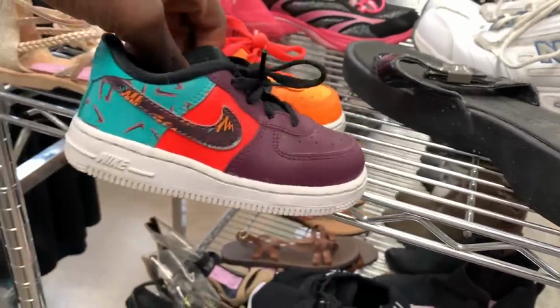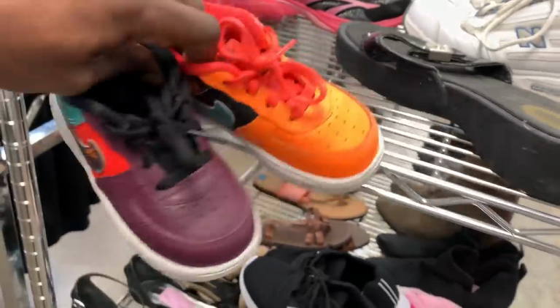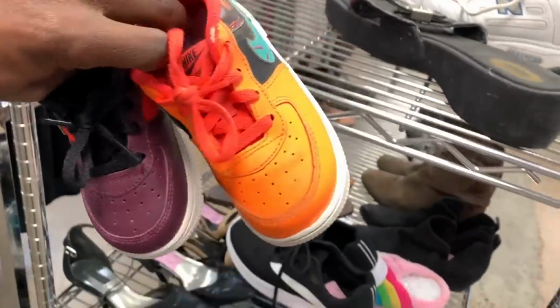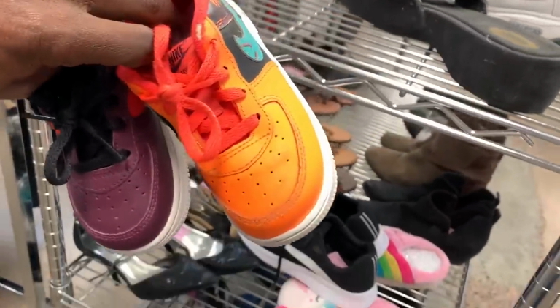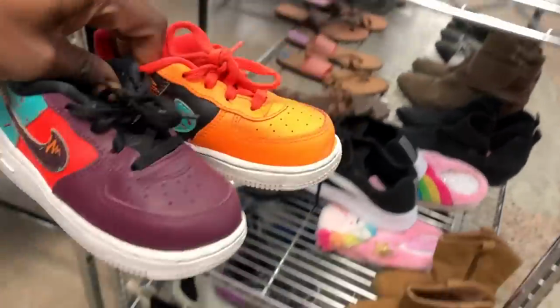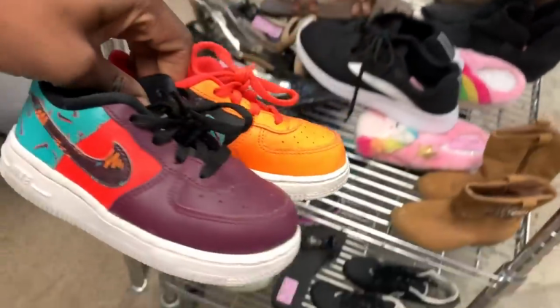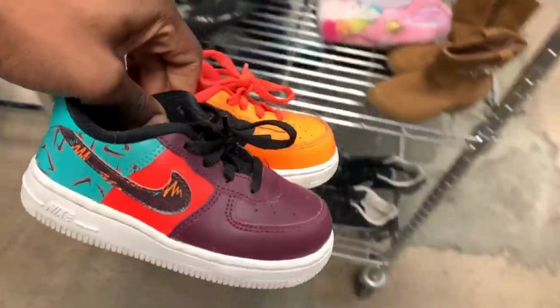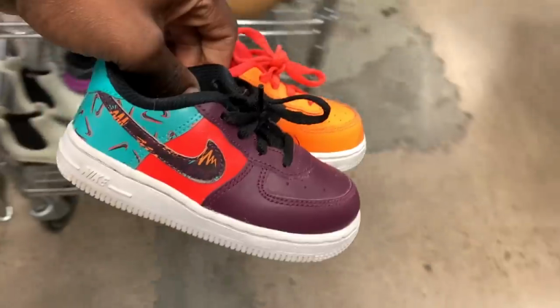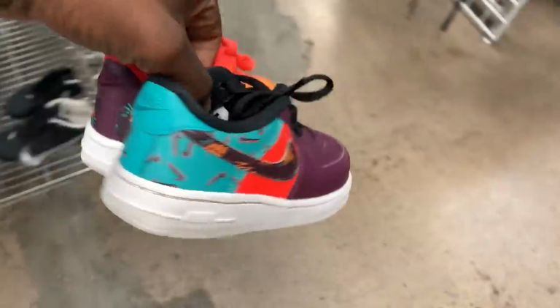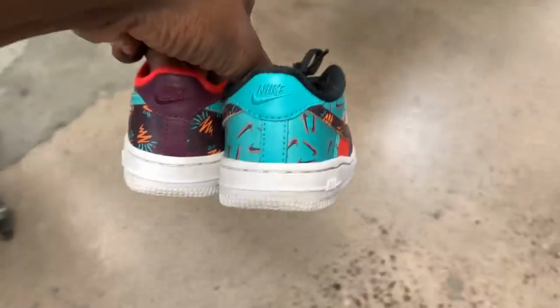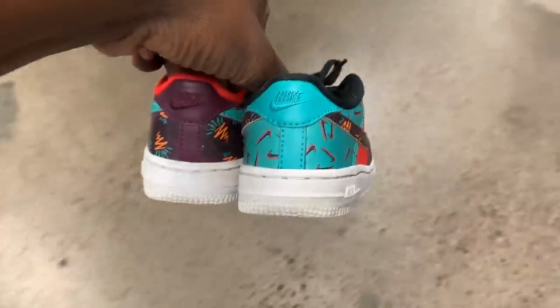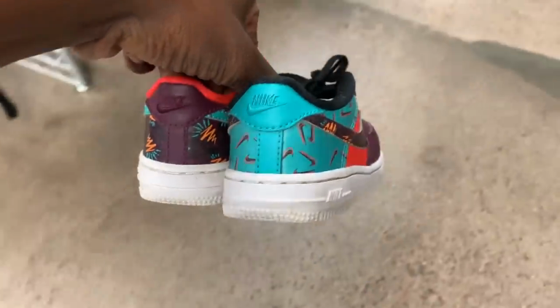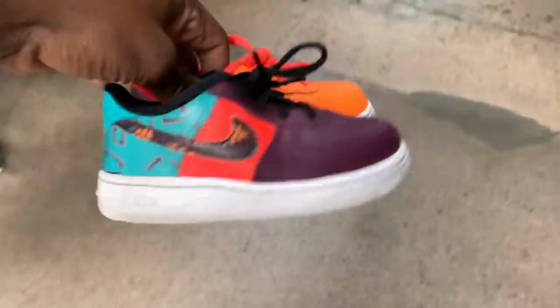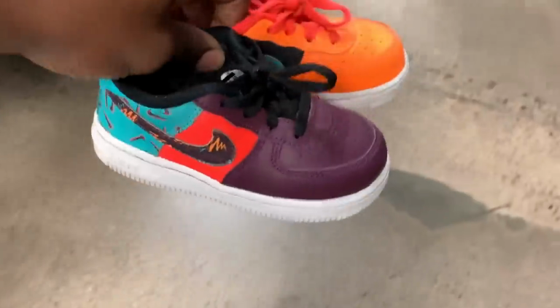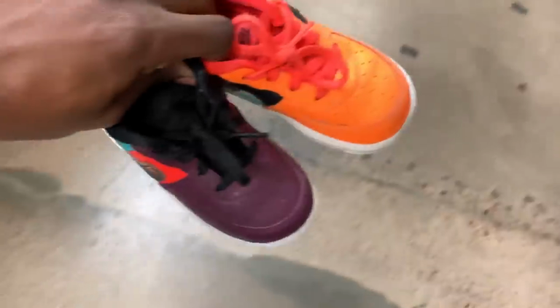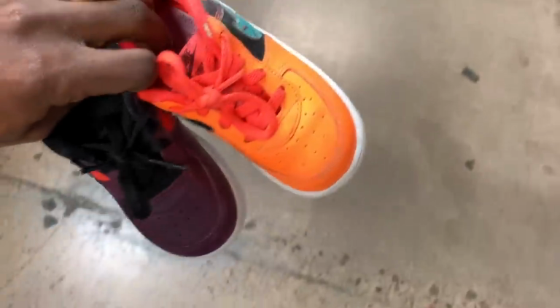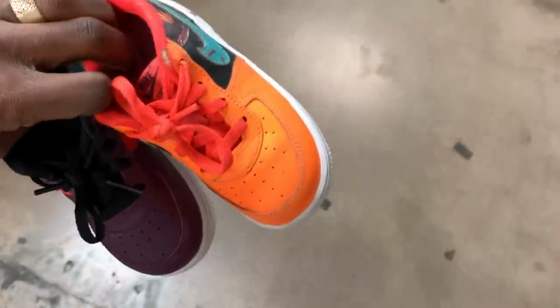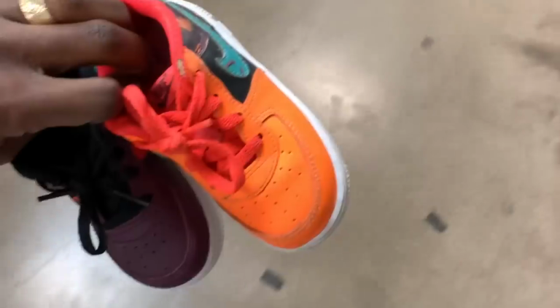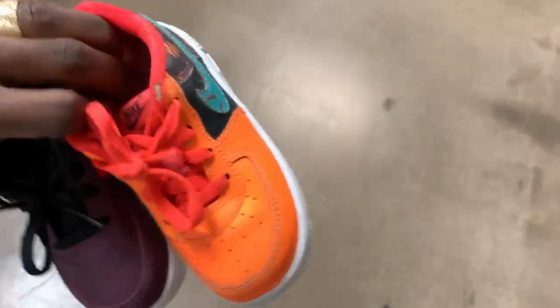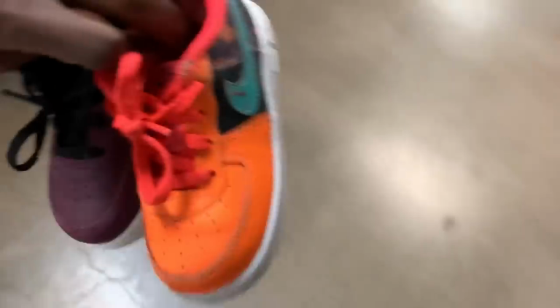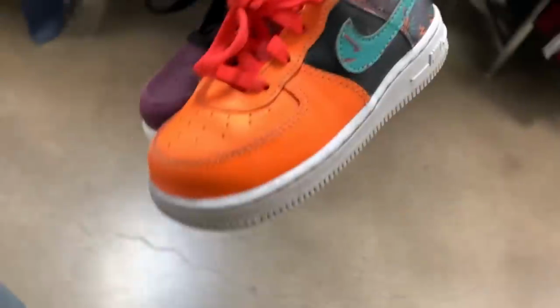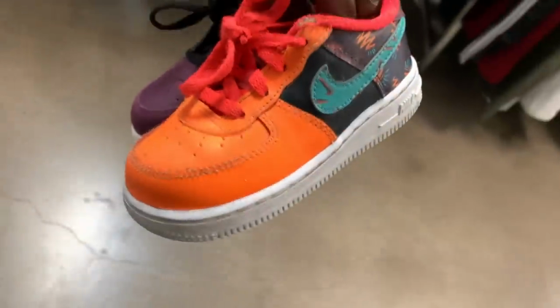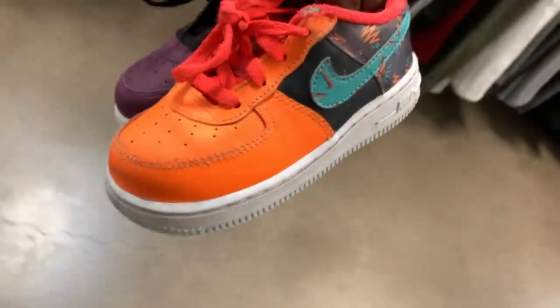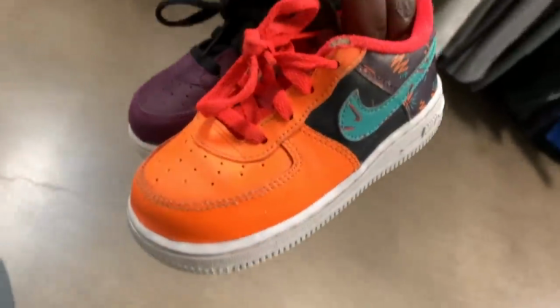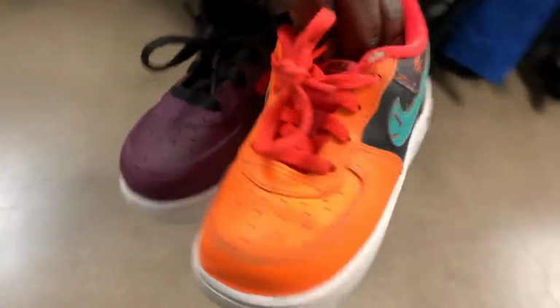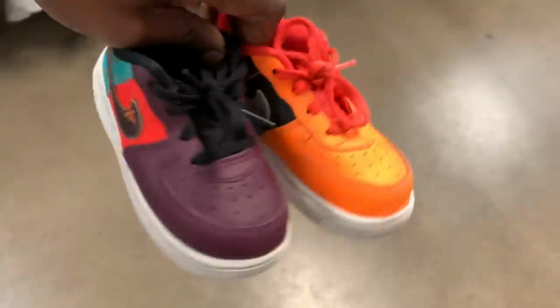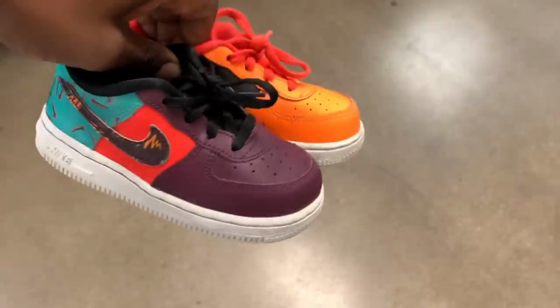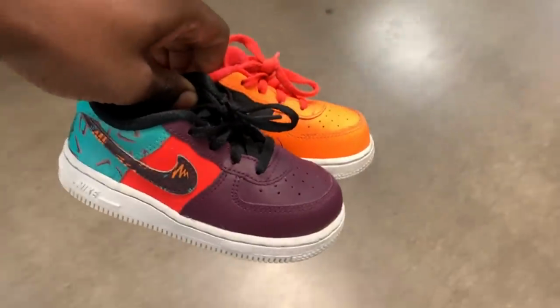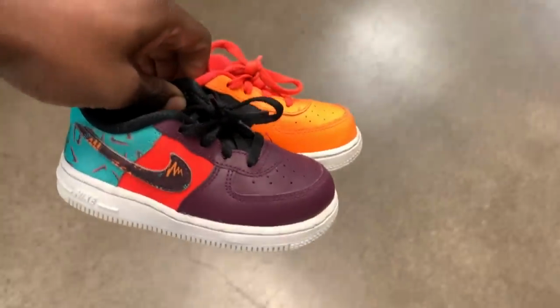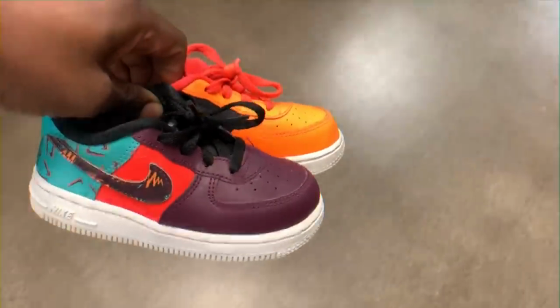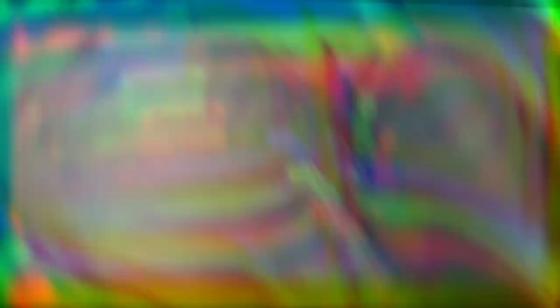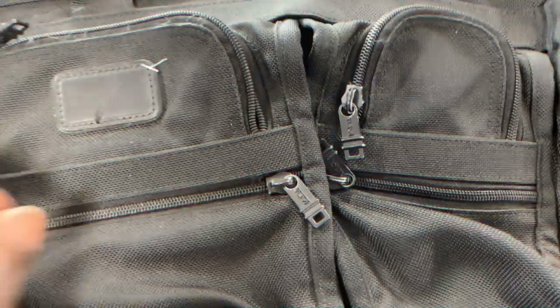Ended up coming across some more shoes when they brought out a new cart — just a little pair of kids' Air Force Ones, selling for like 30 to 40 bucks on eBay. I usually don't pick up kids' shoes because they sometimes take a long time to sell, but this pair was pretty clean so I figured why not.